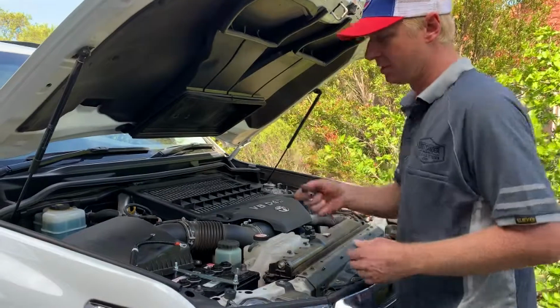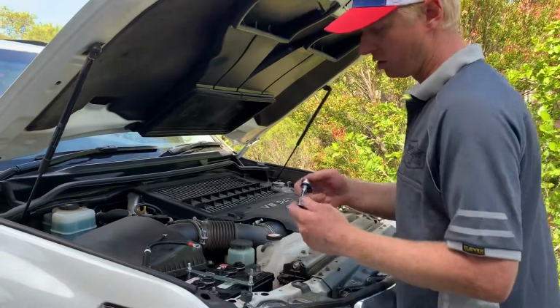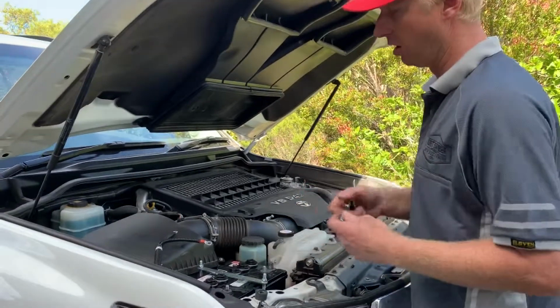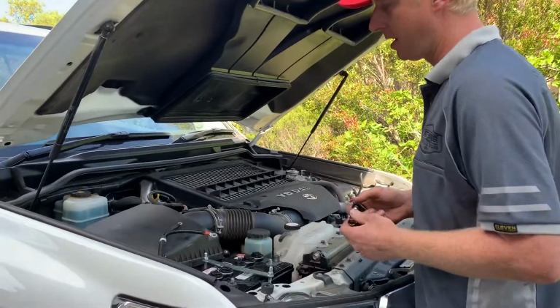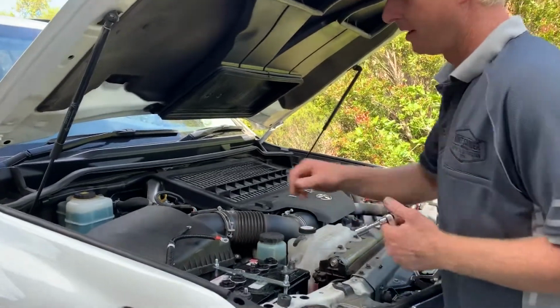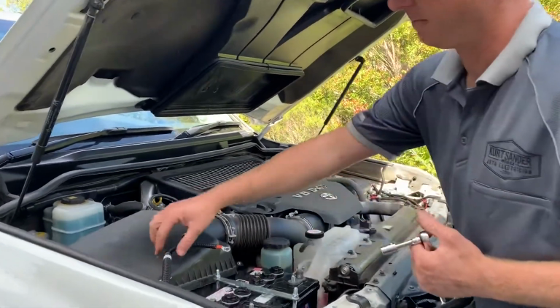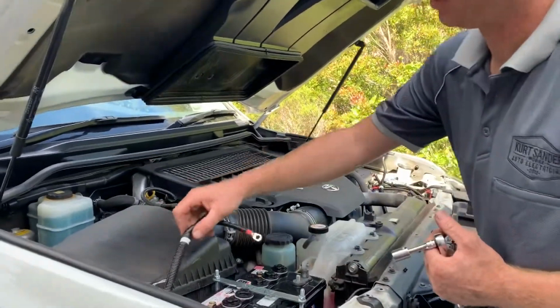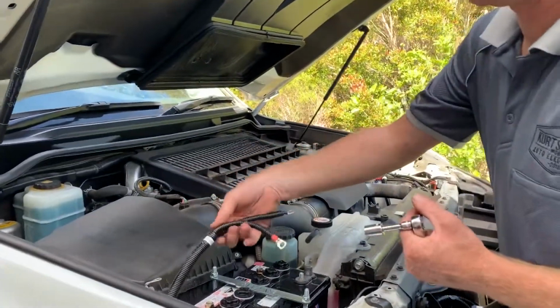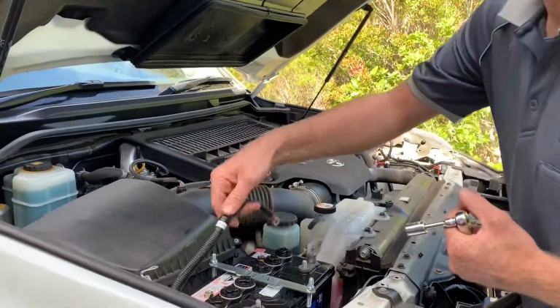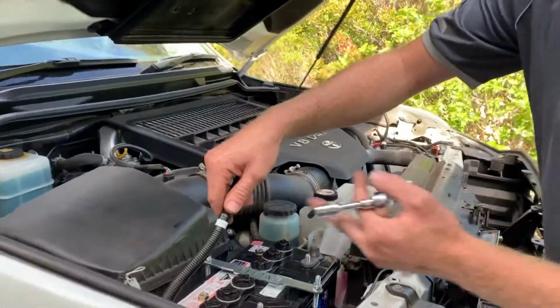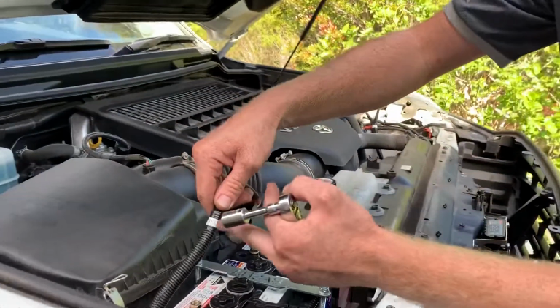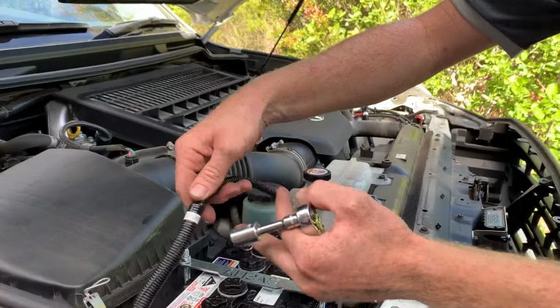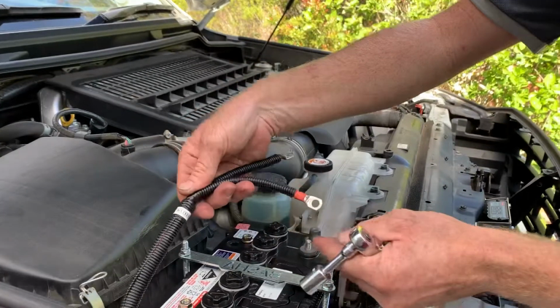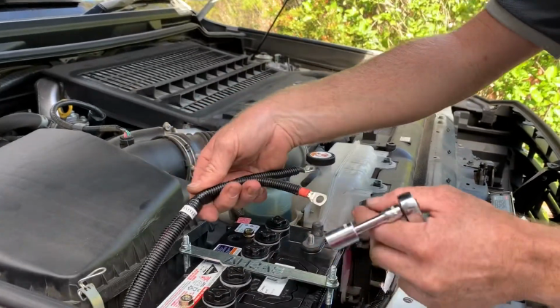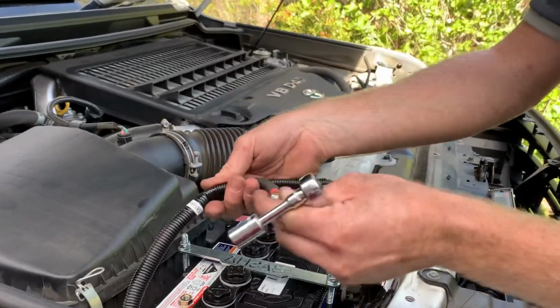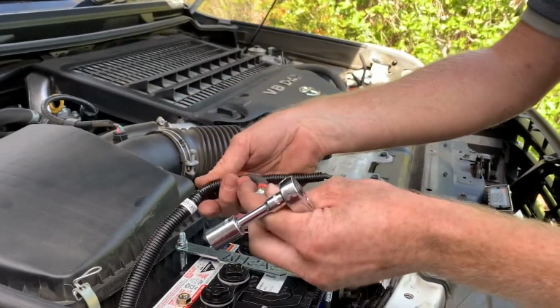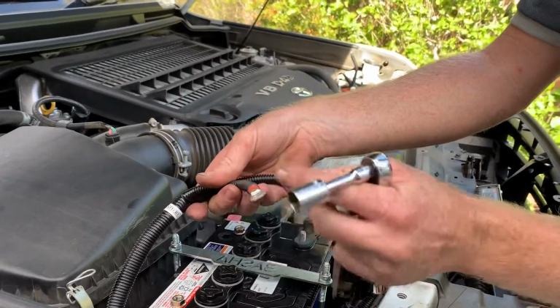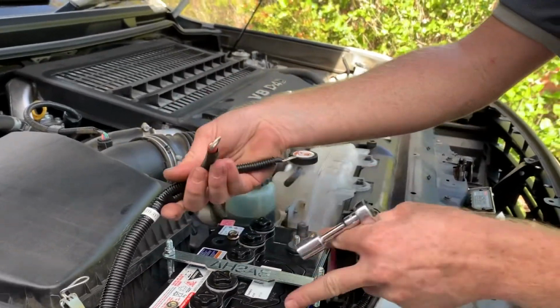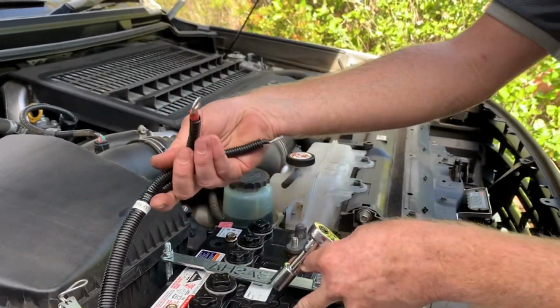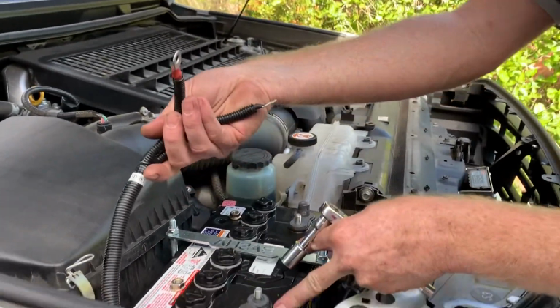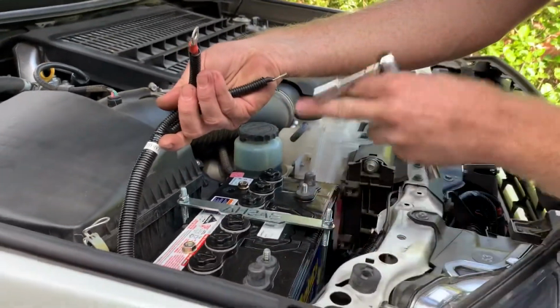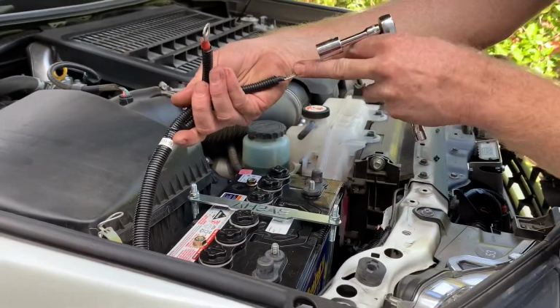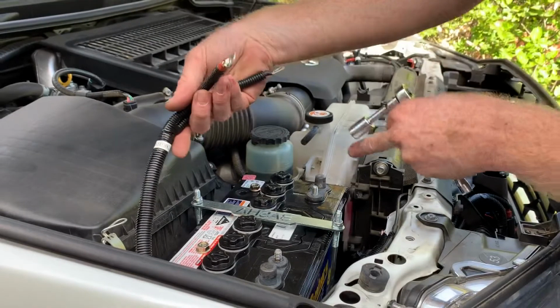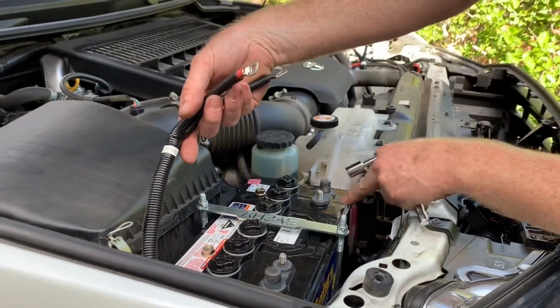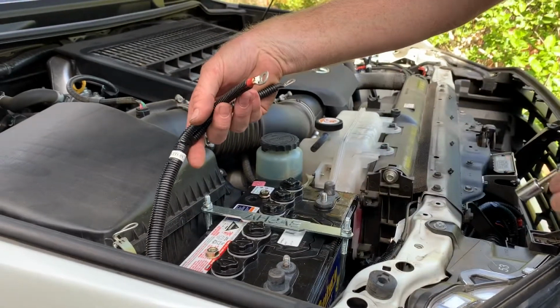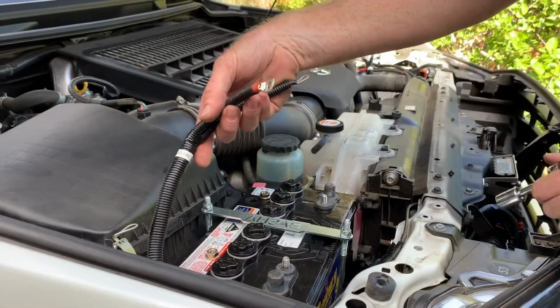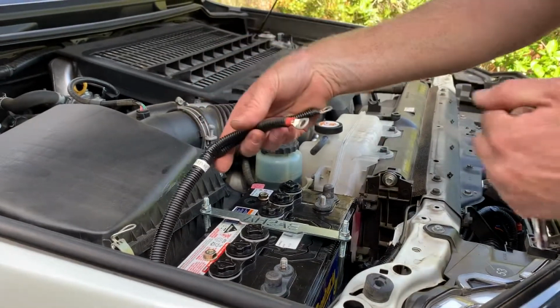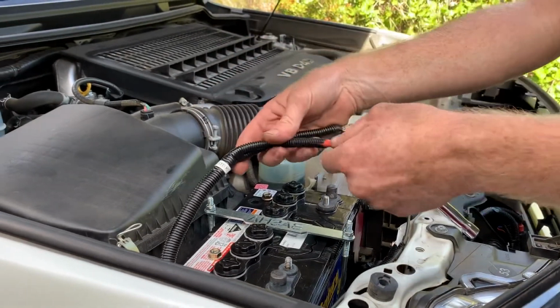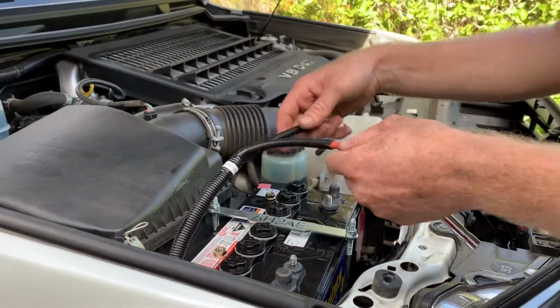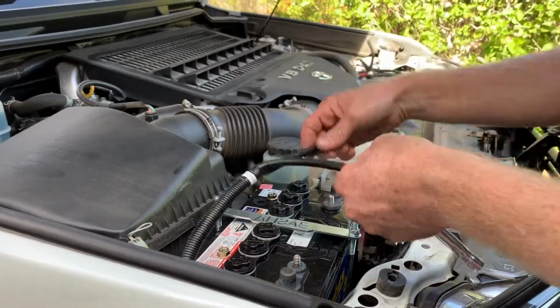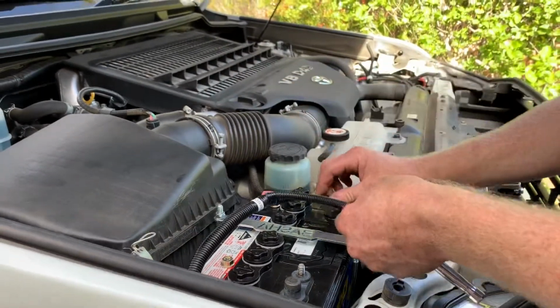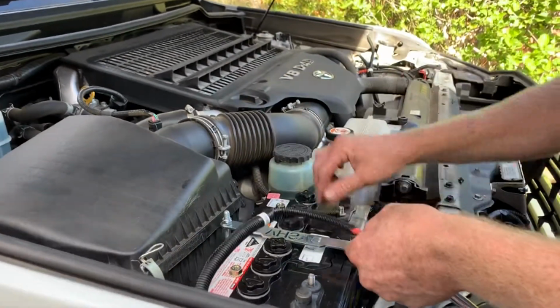So just a socket or a spanner. You'll see your cable is labelled 'auxiliary battery'. Obviously the red one is going to go to the positive terminal of the battery and the black lead is going to go to the negative. So we'll just start by doing the auxiliary battery first.